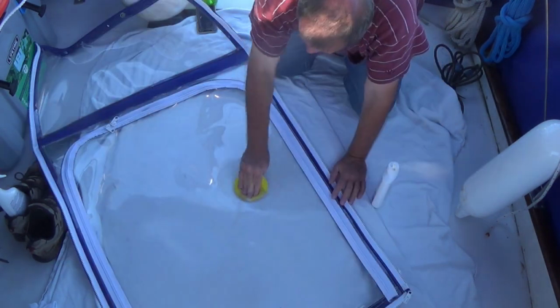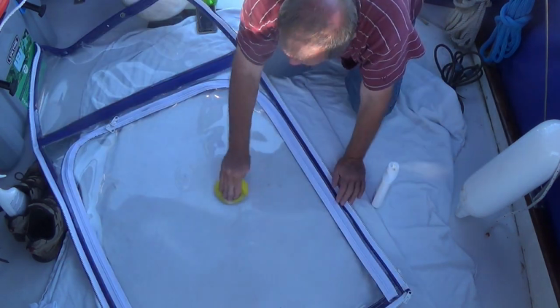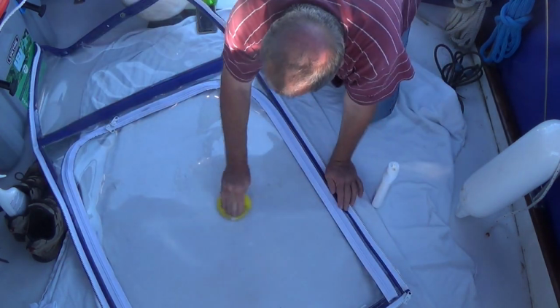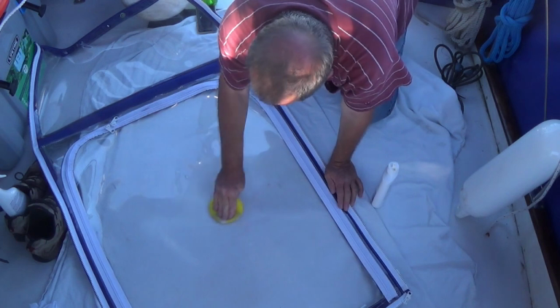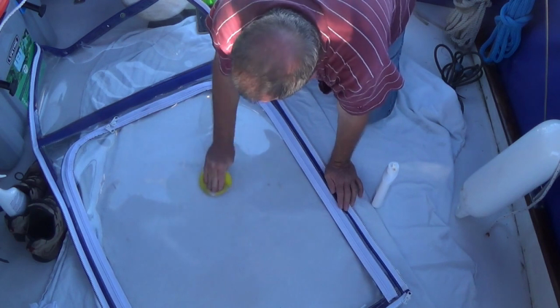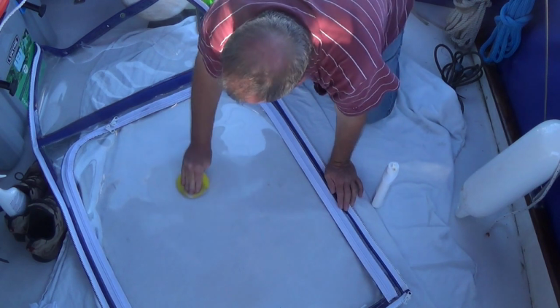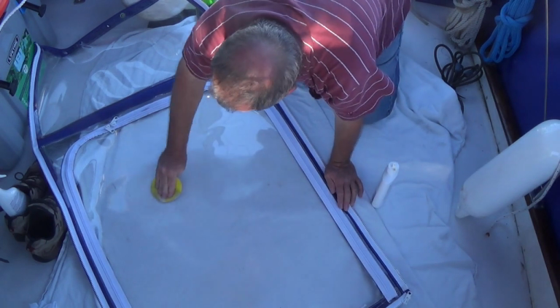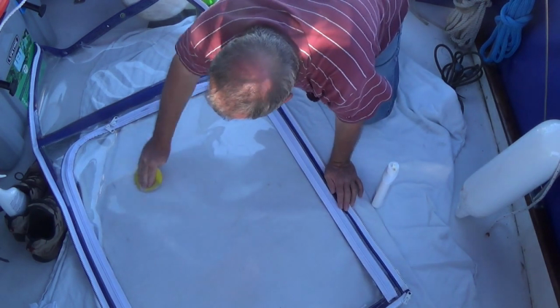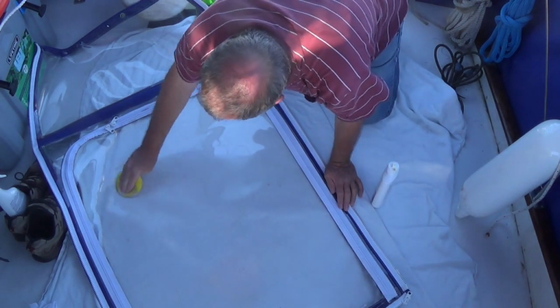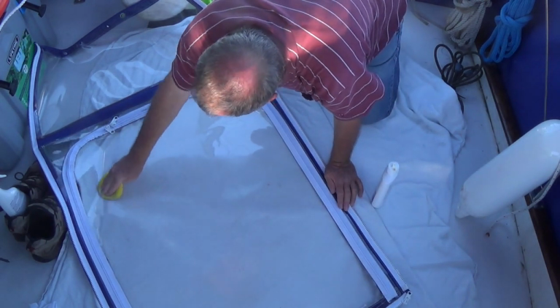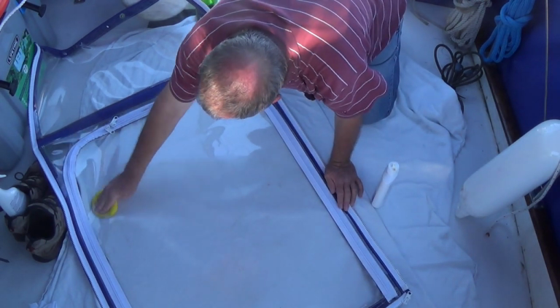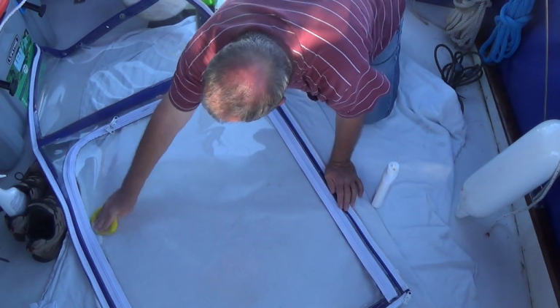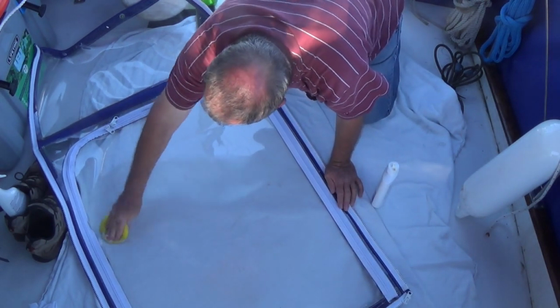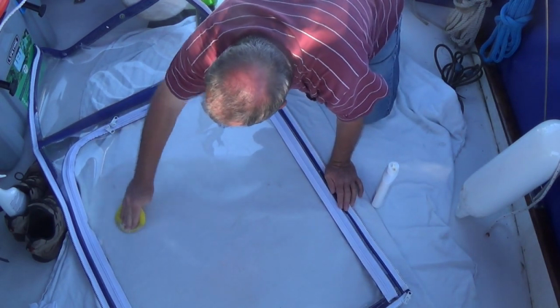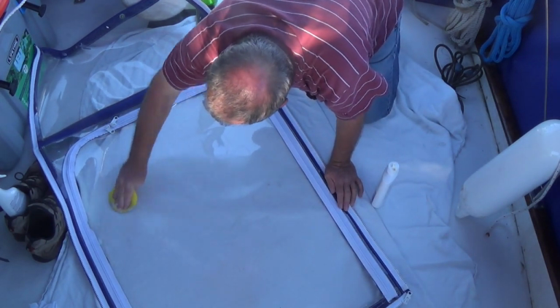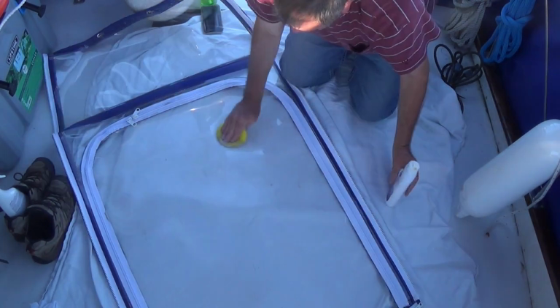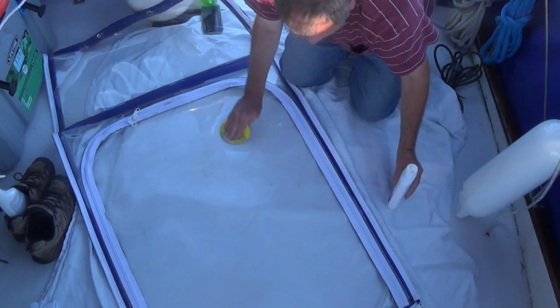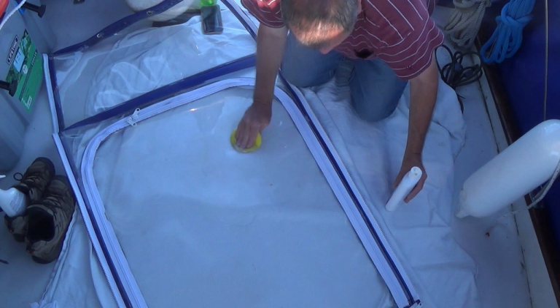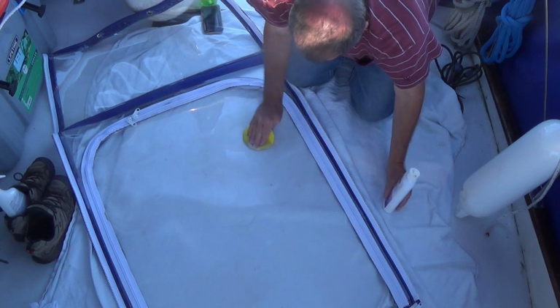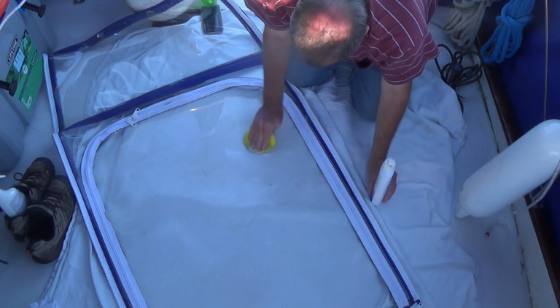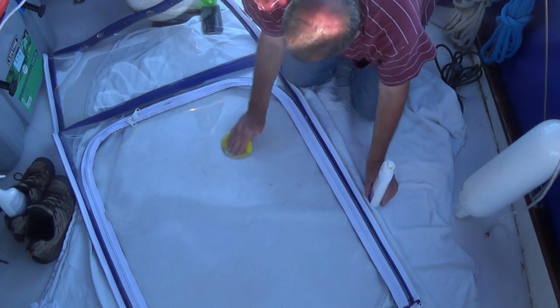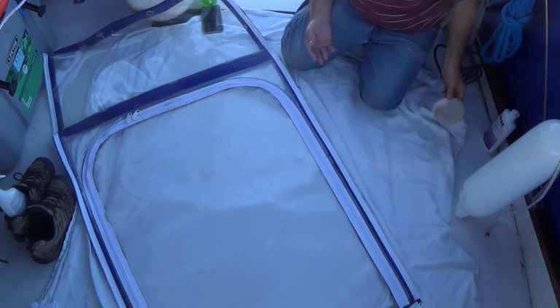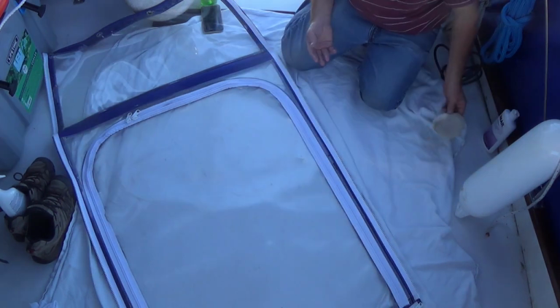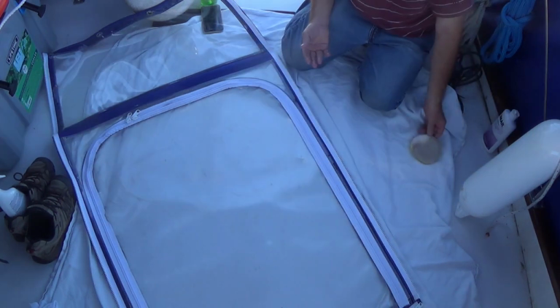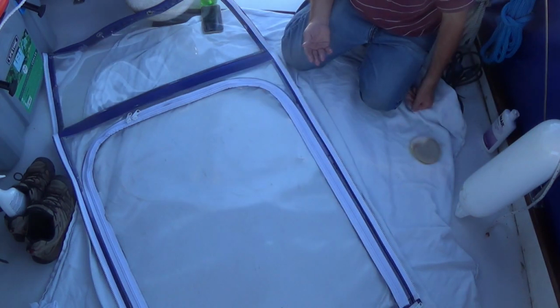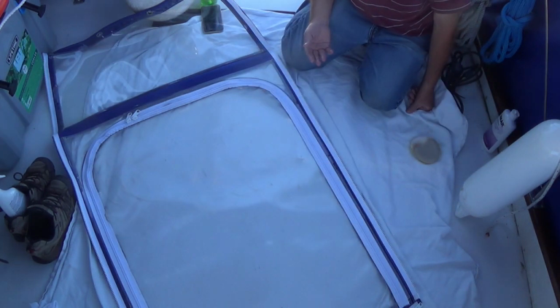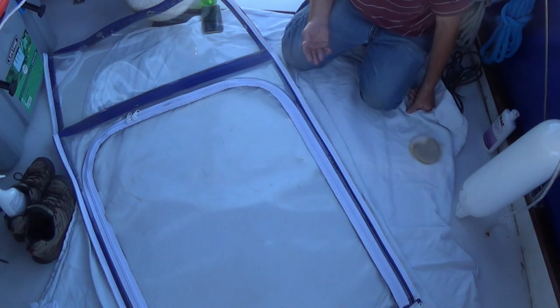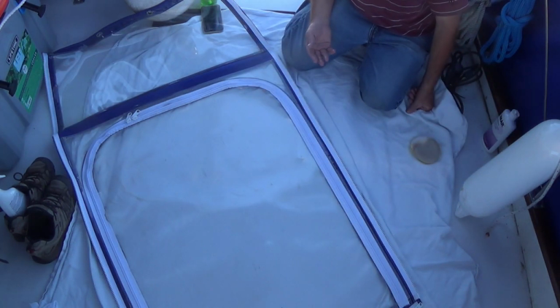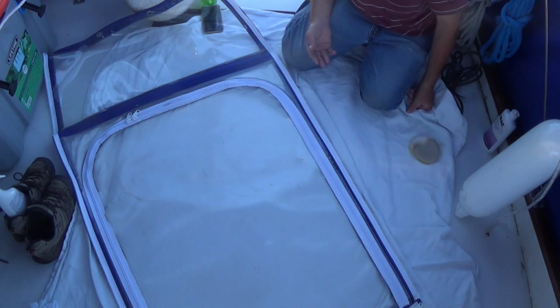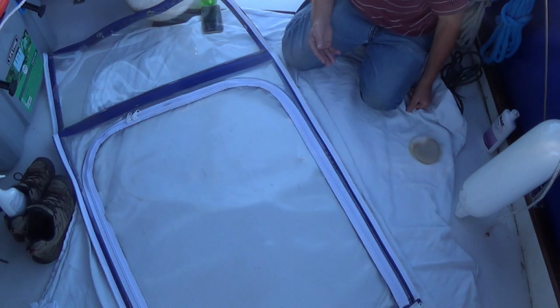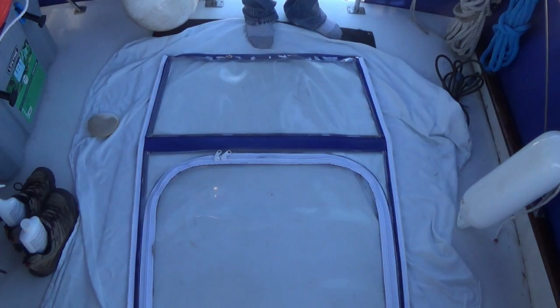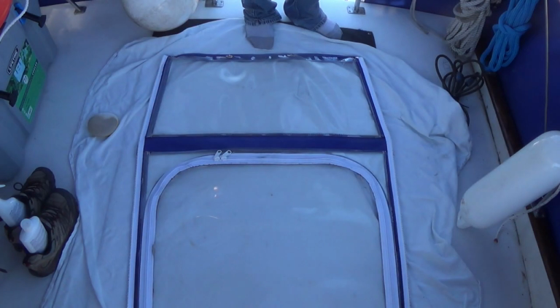After you put this on, we're going to let it dry and we'll polish it back off. Let's let that dry and then we'll buff that back off.